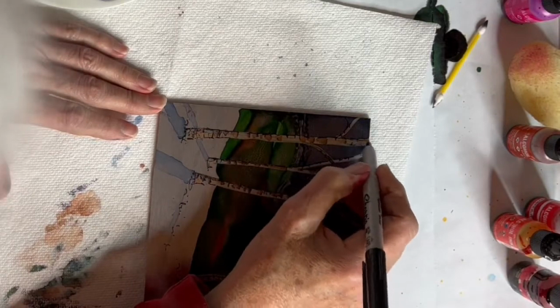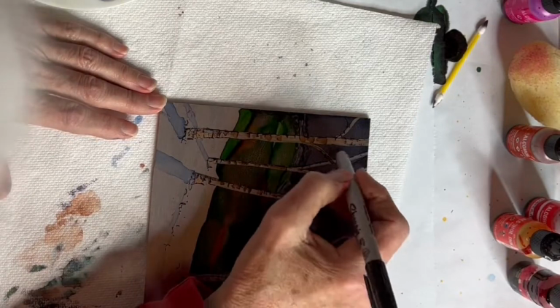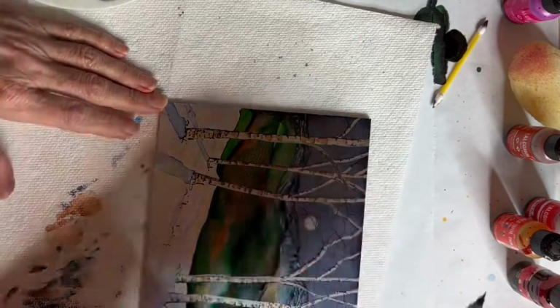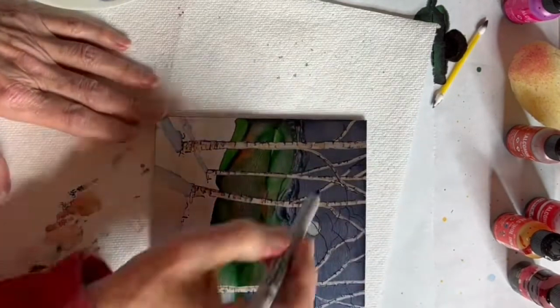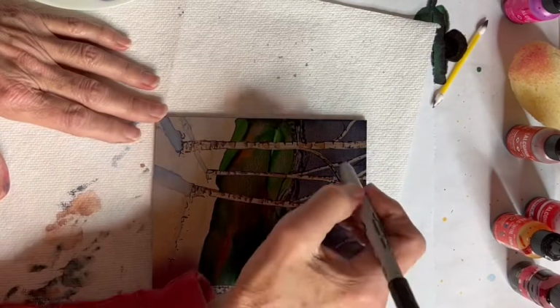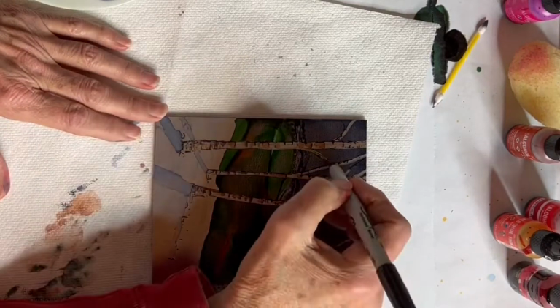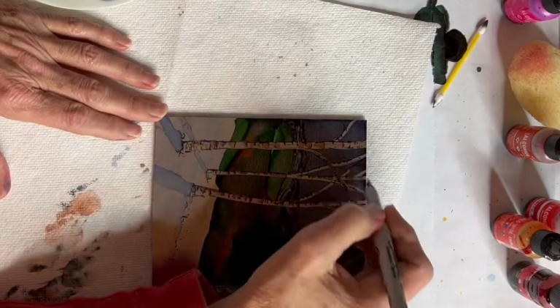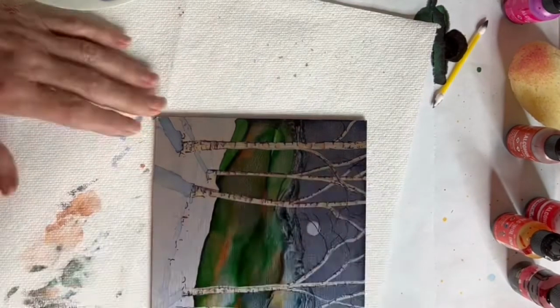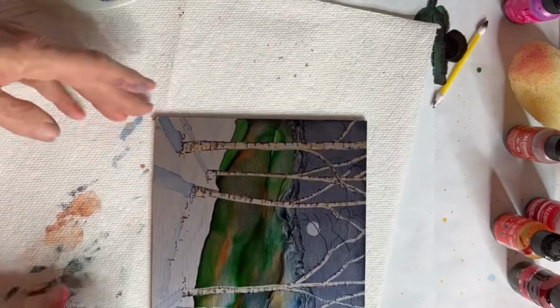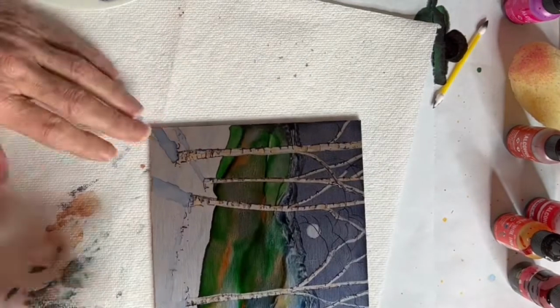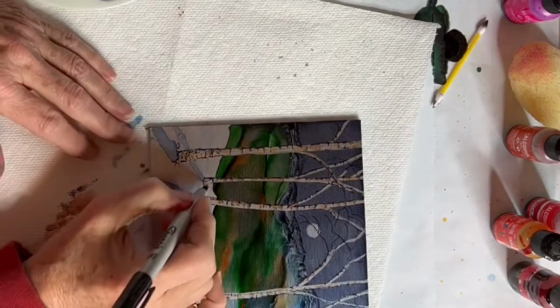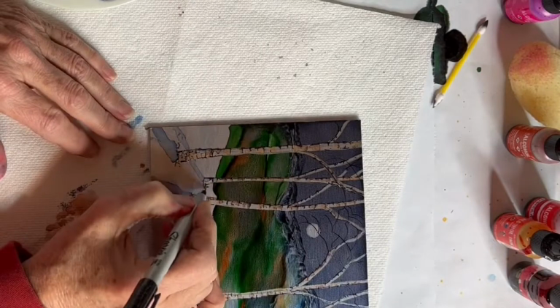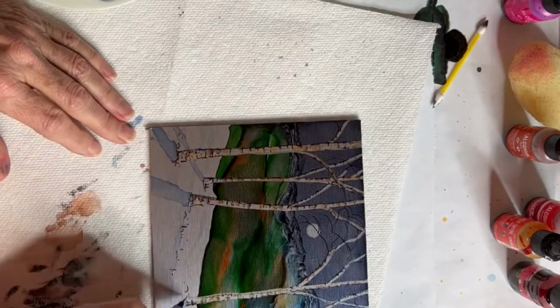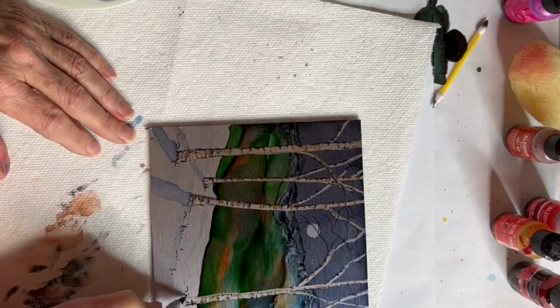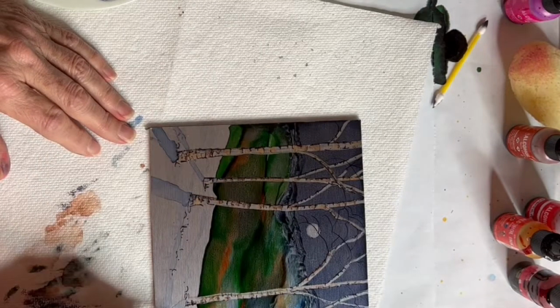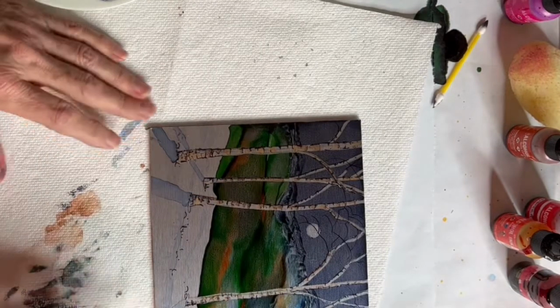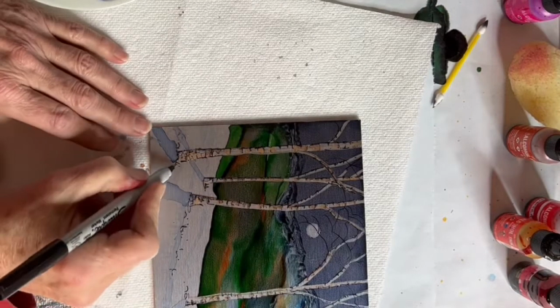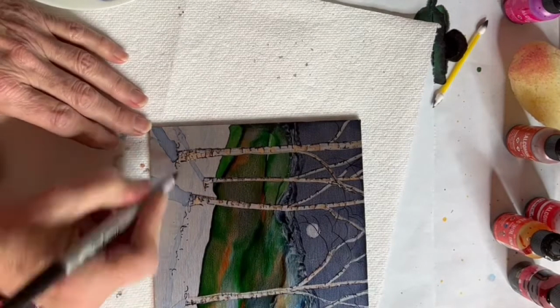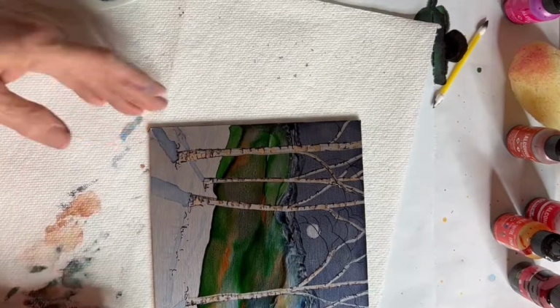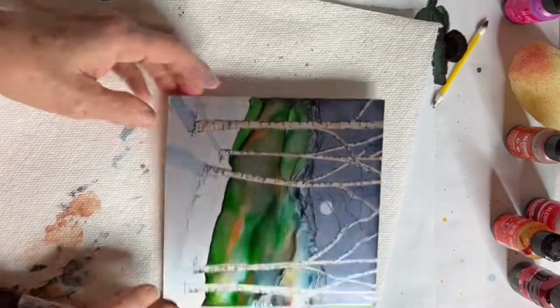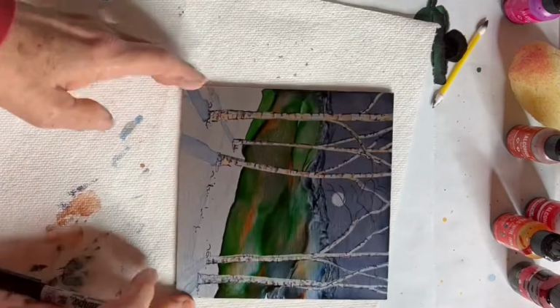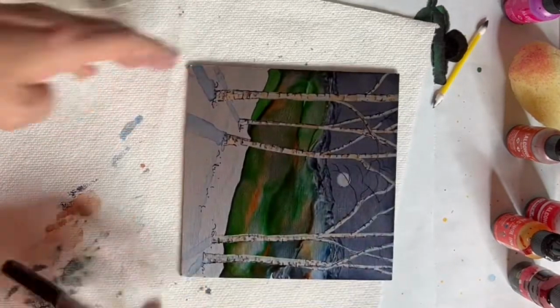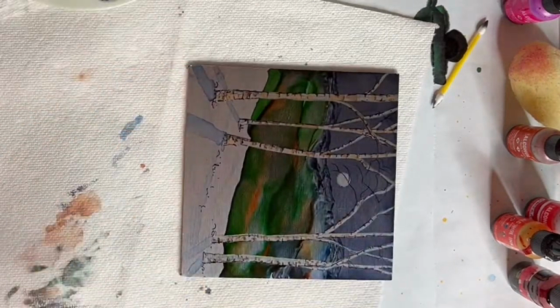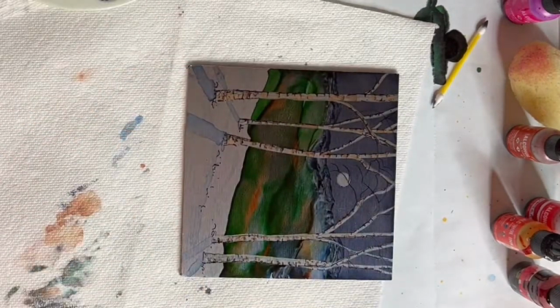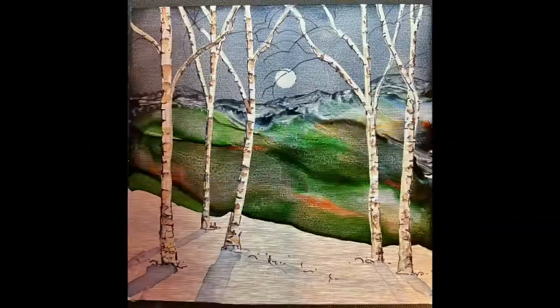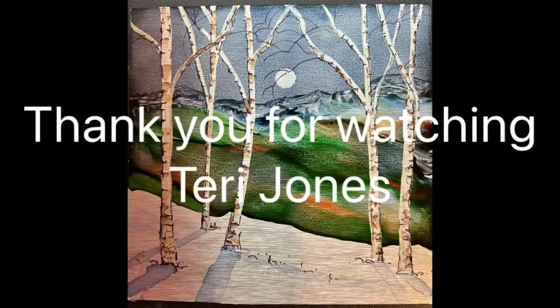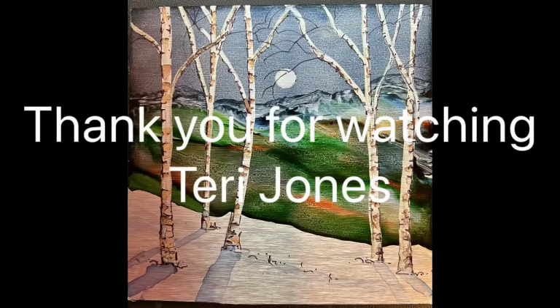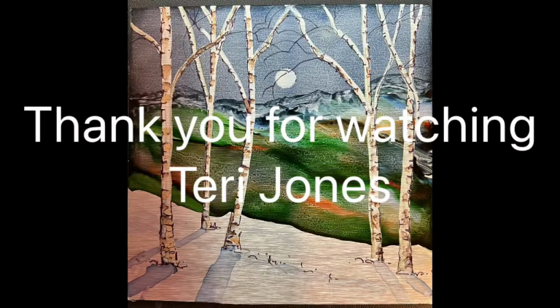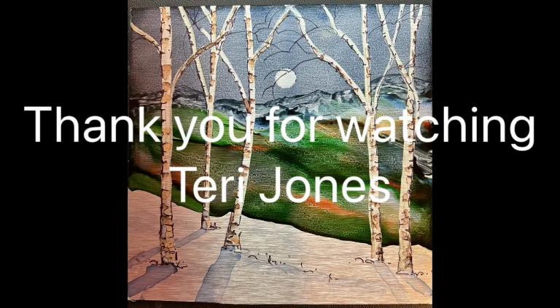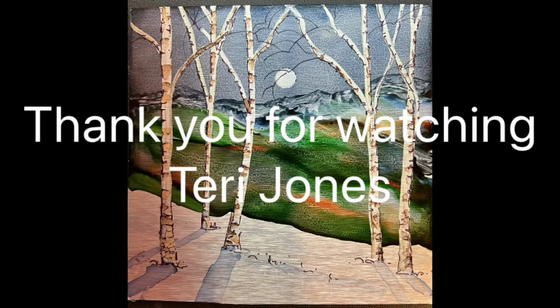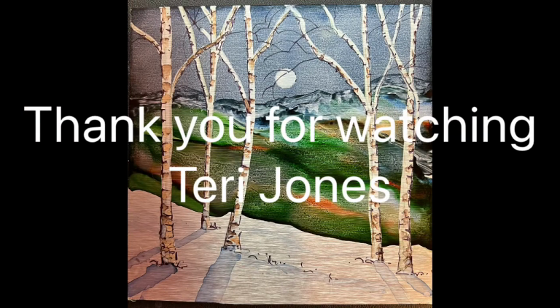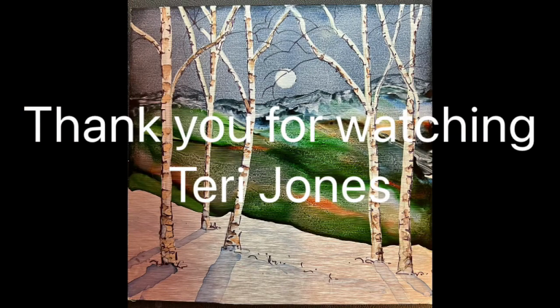Final details — there's not much else to do here, and I want to thank you guys for watching me. I really appreciate it and I hope you'll follow me. Thank you. Bye.